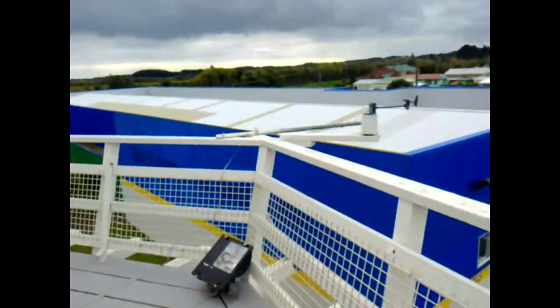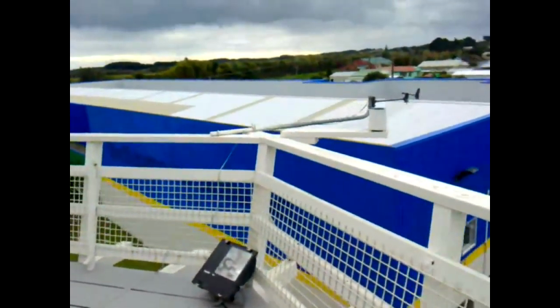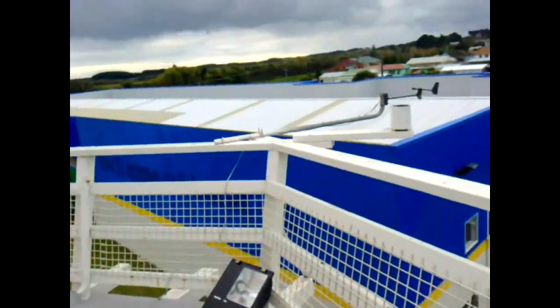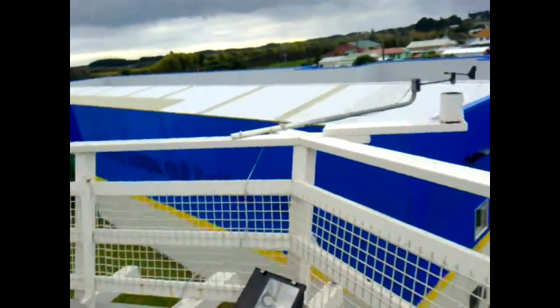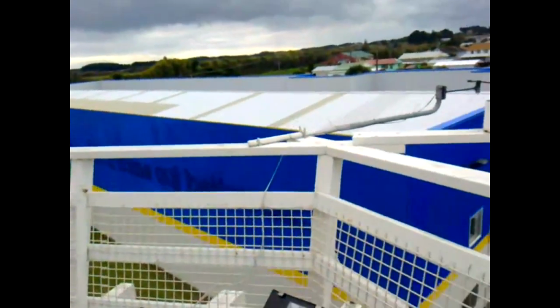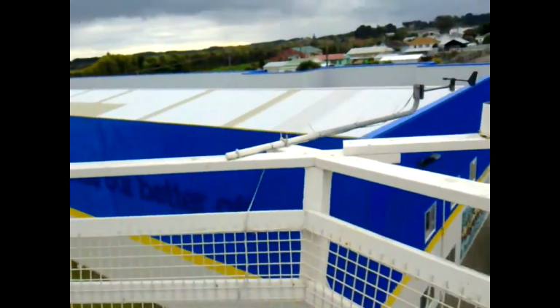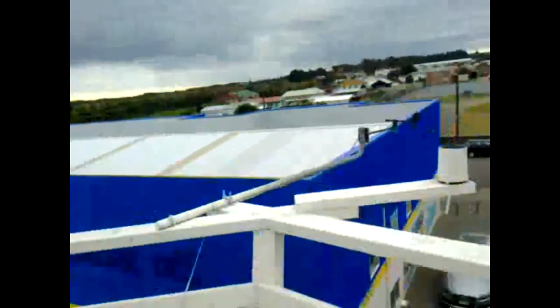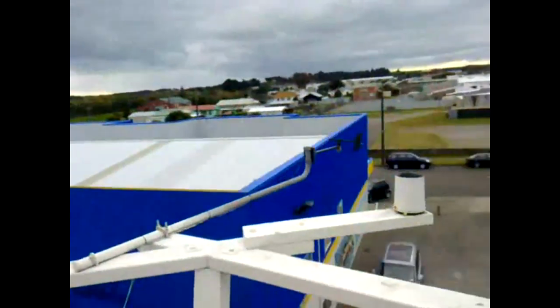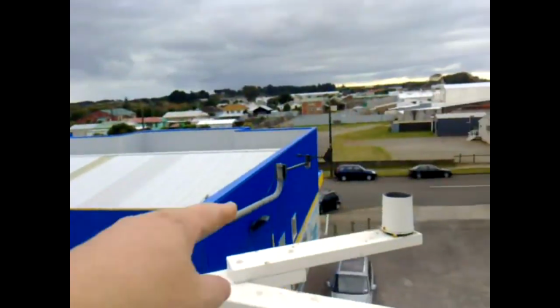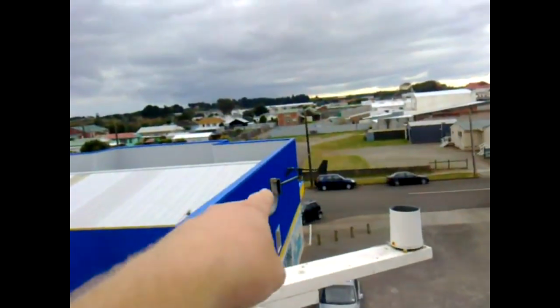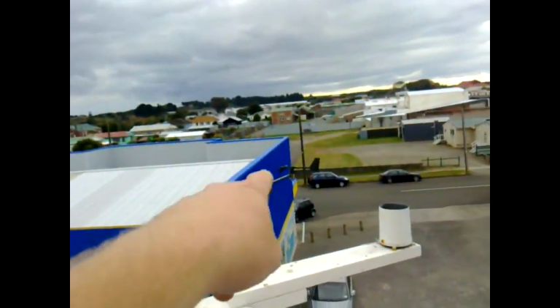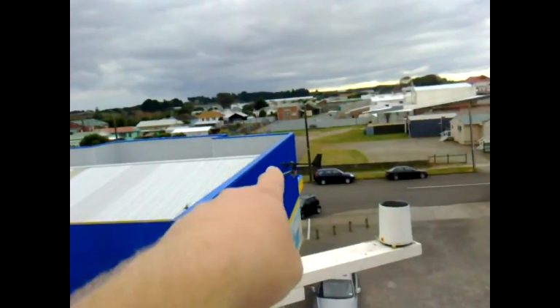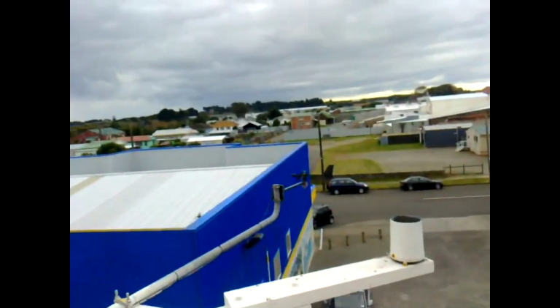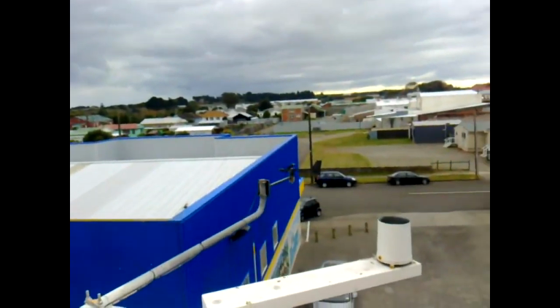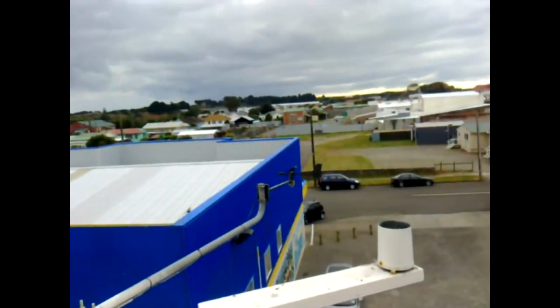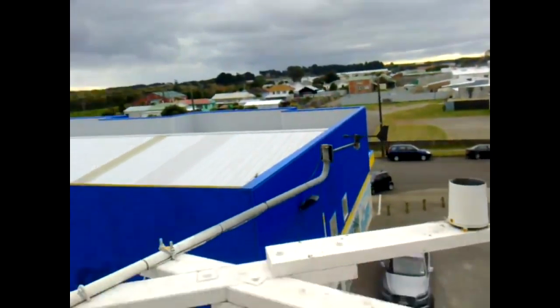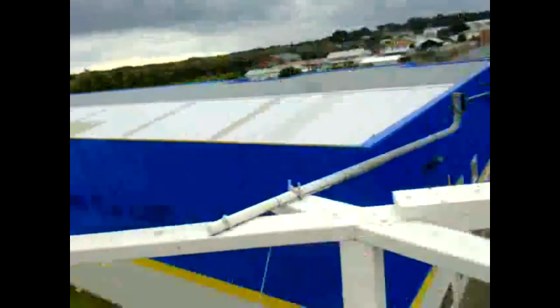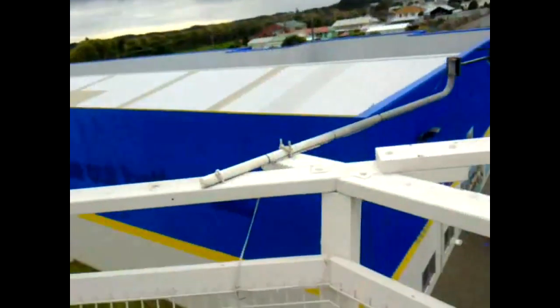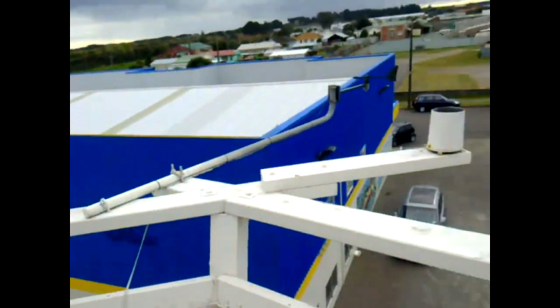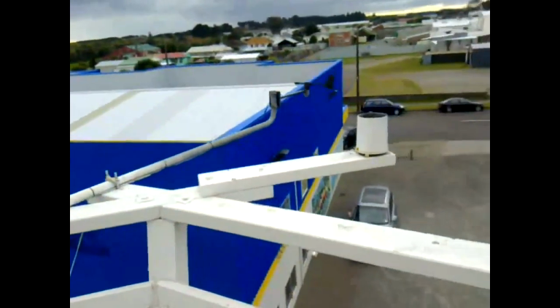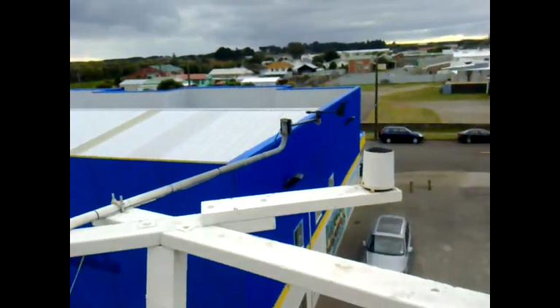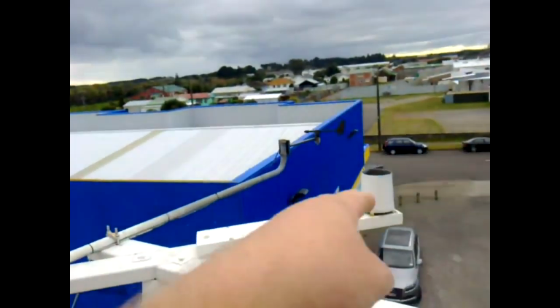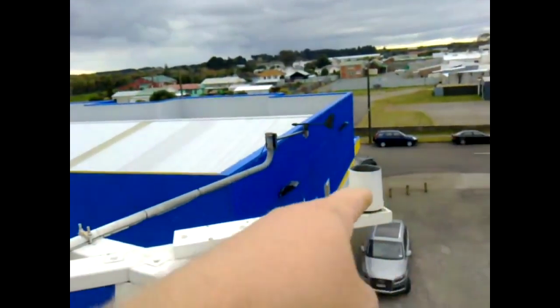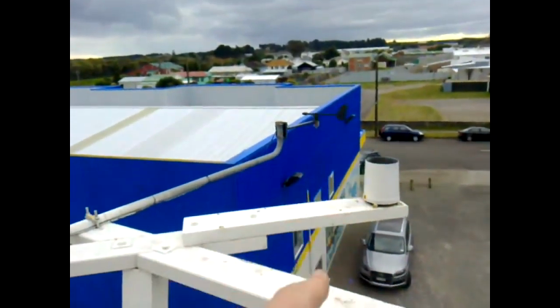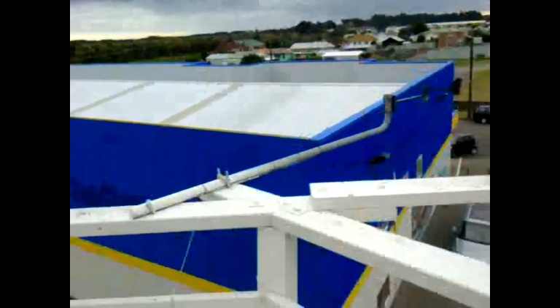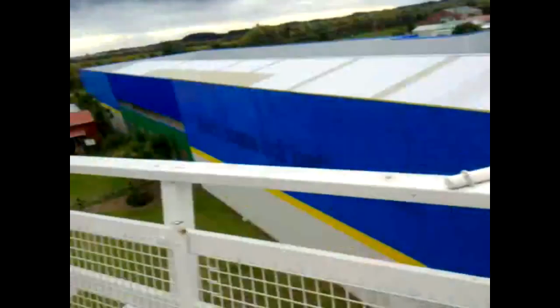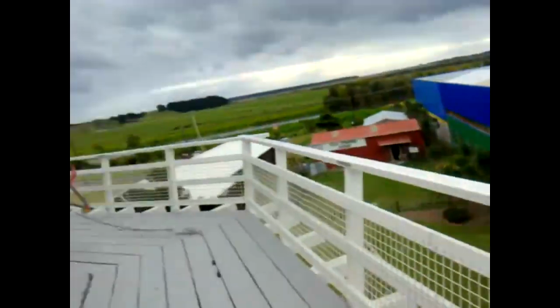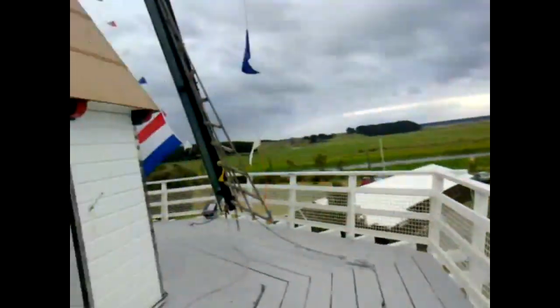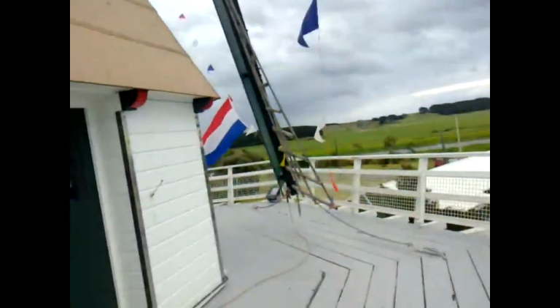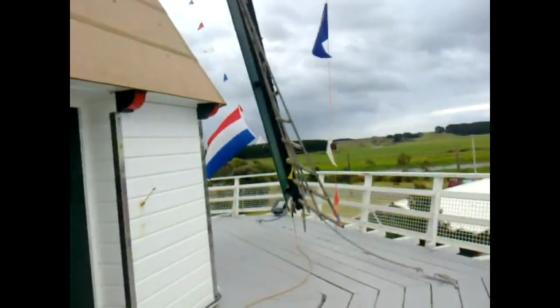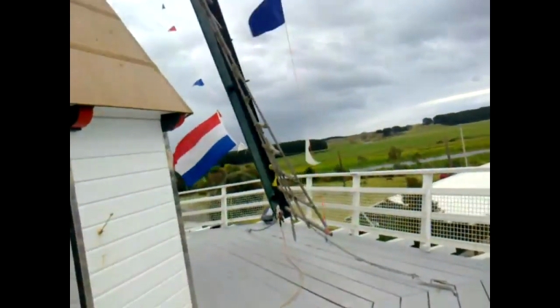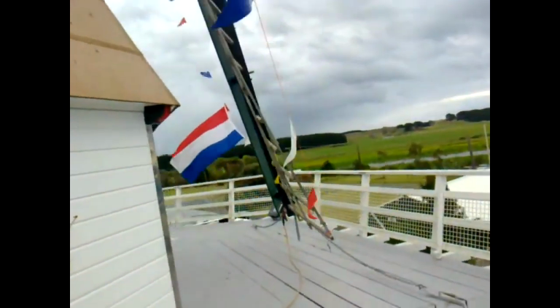One useful thing if you're running a windmill is to know which way the wind's coming from, so there's a weather vane. There's obviously a rain sensor there too. And here's the blade itself.